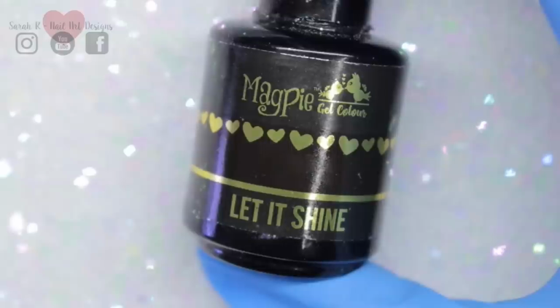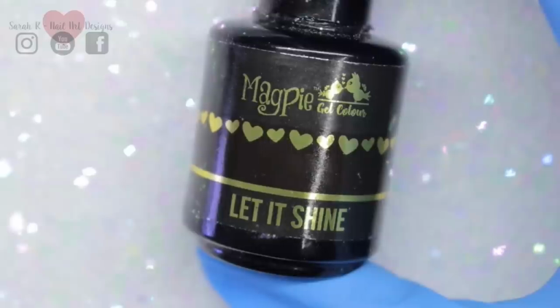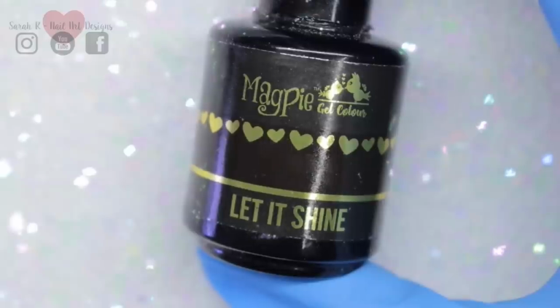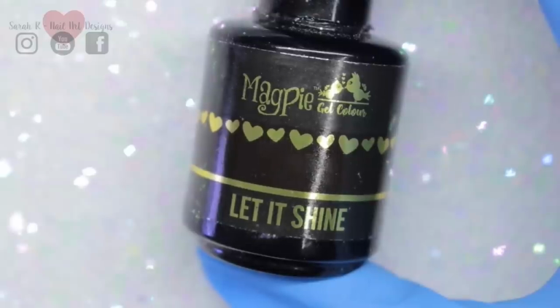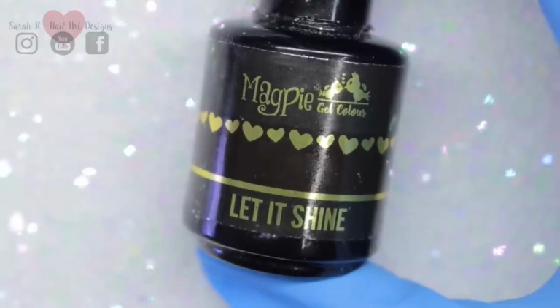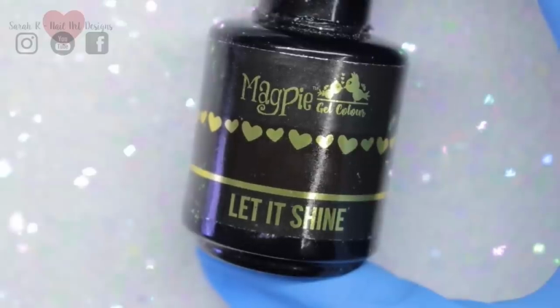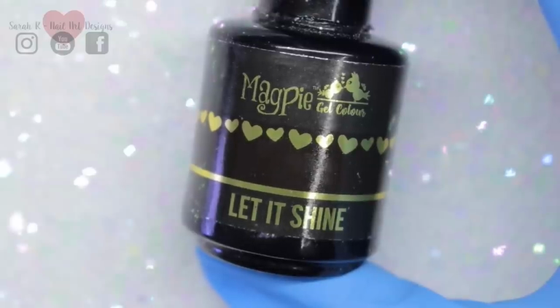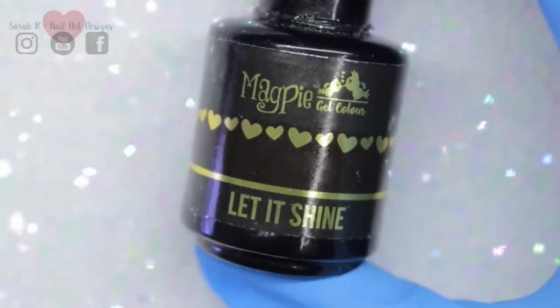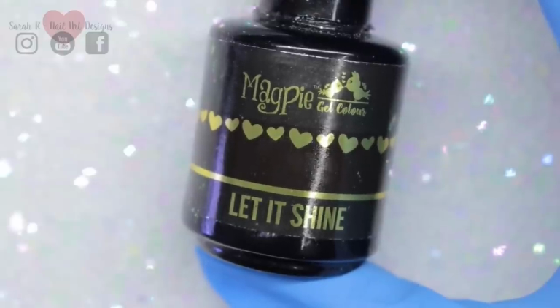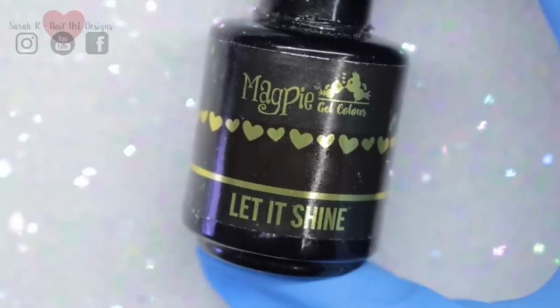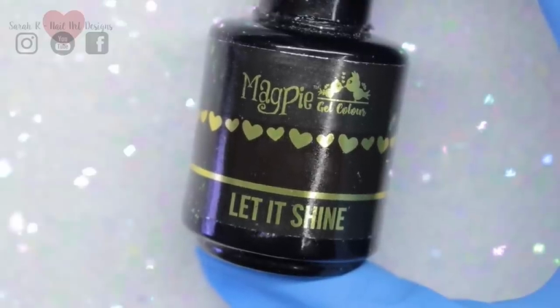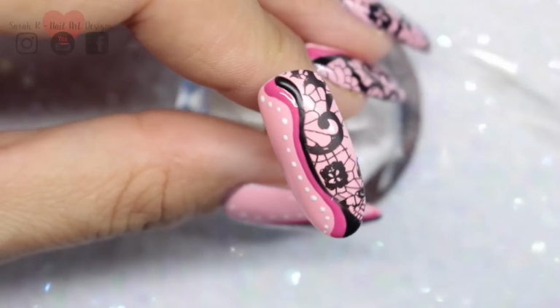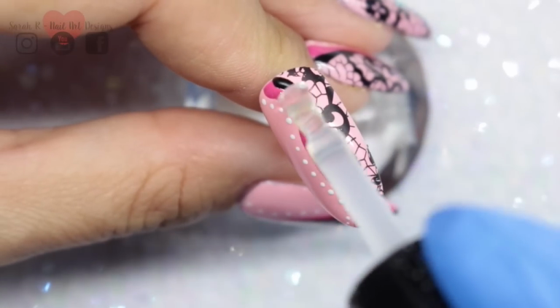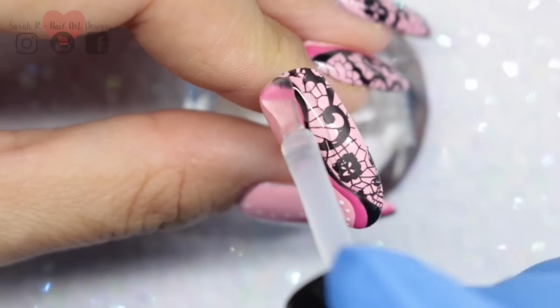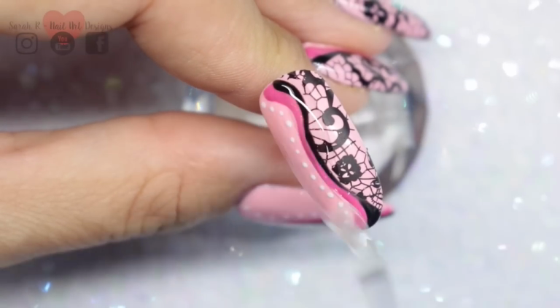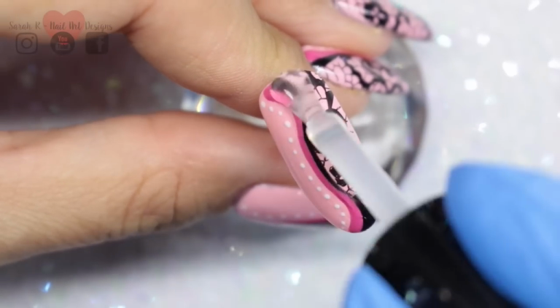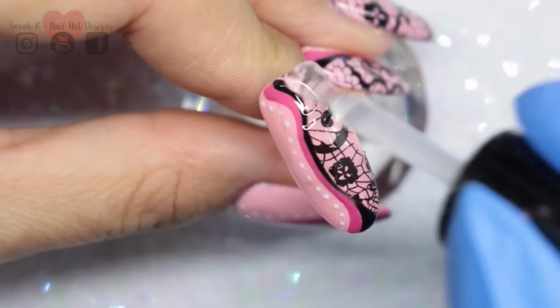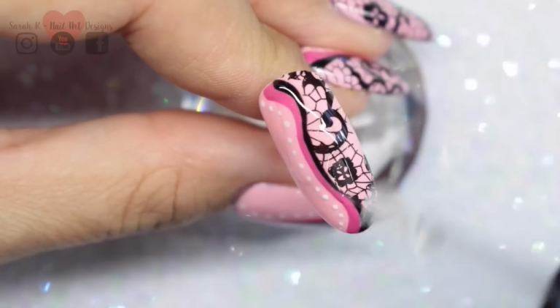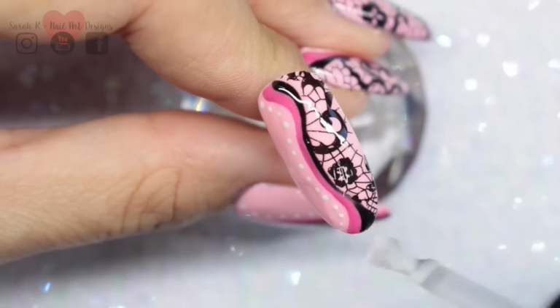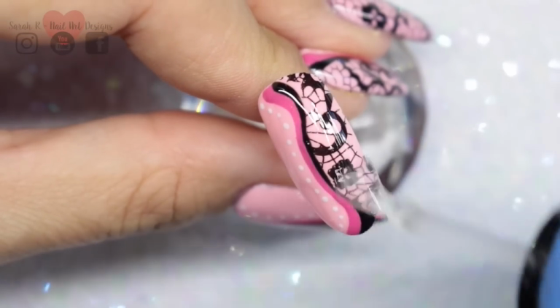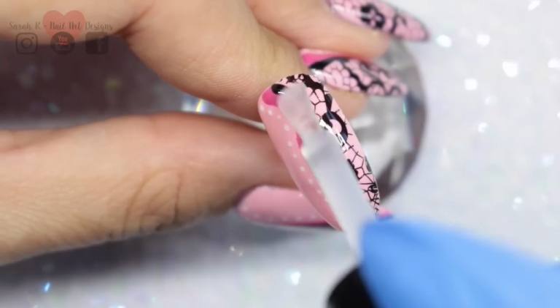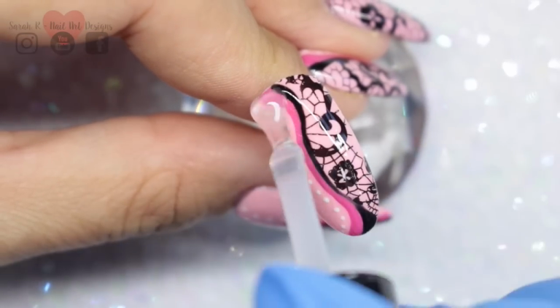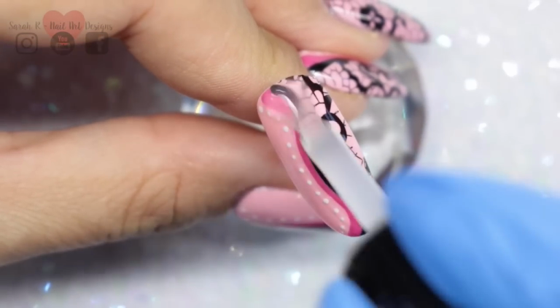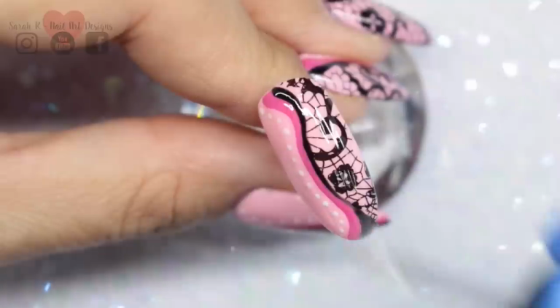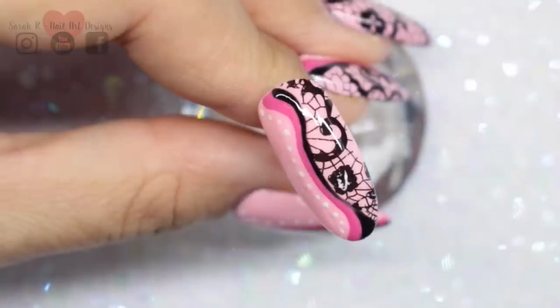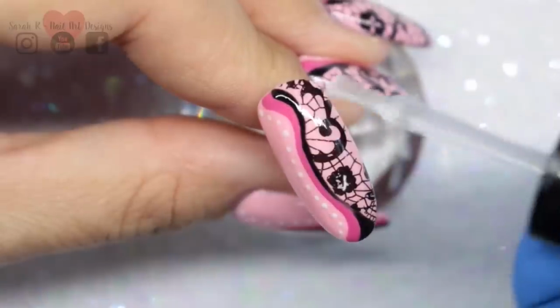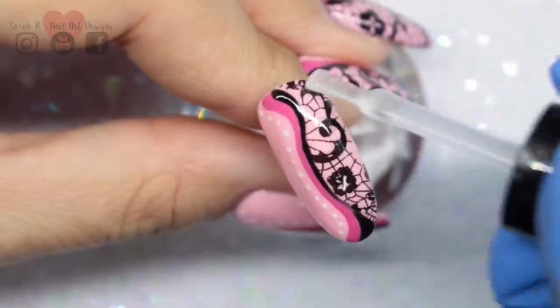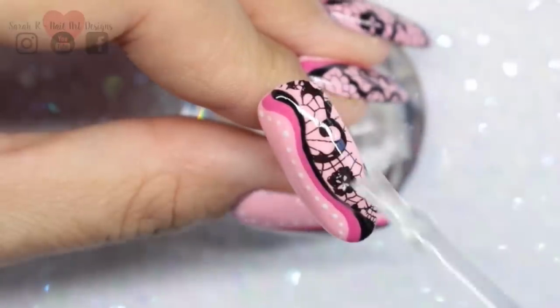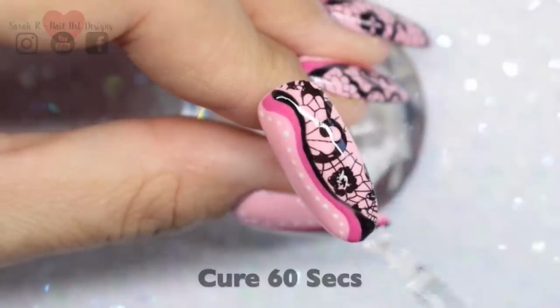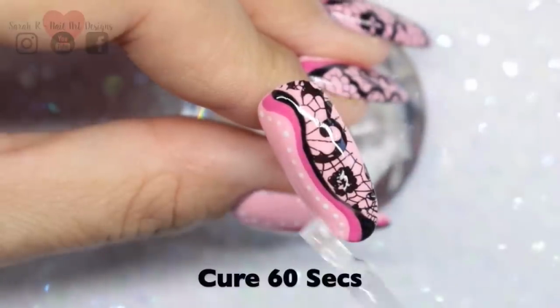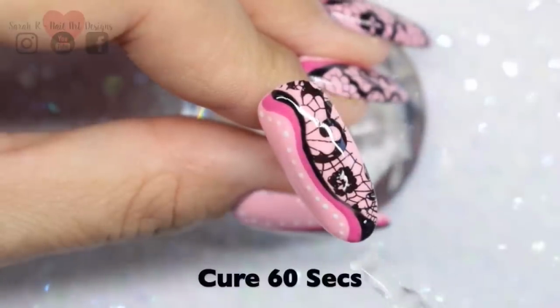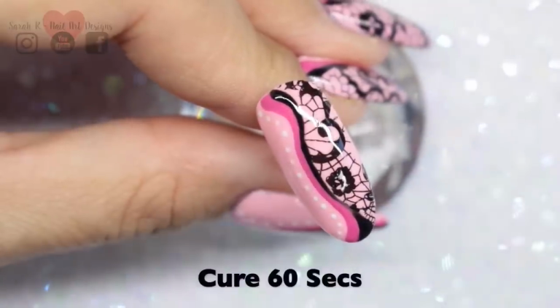Then I added a coat of Let It Shine — it's really super shiny and has a really nice consistency, so it's going to smooth out the whole nail. That cures for 60 seconds and then you need to wipe the tacky layer off.